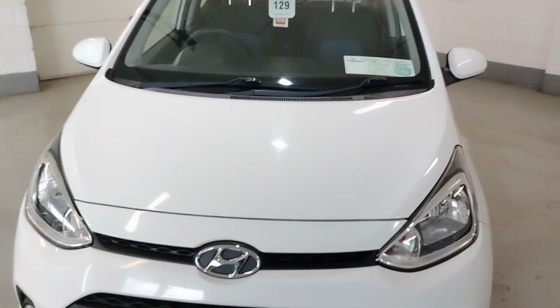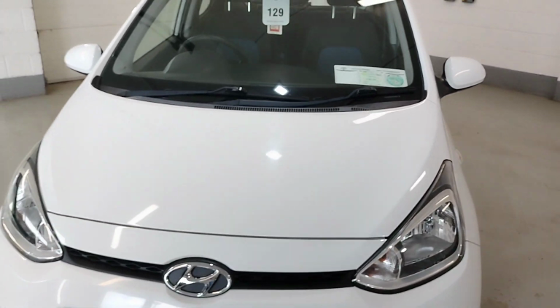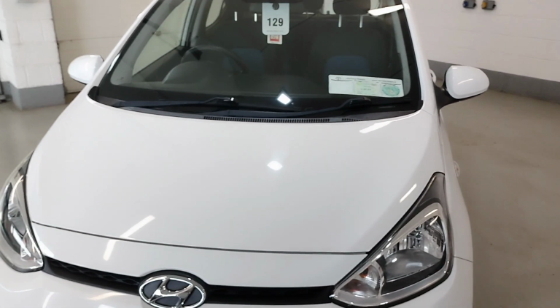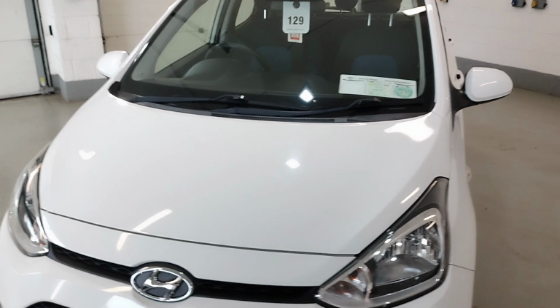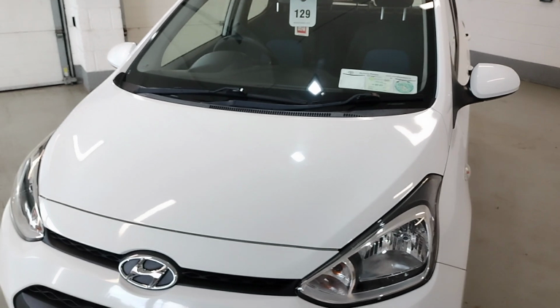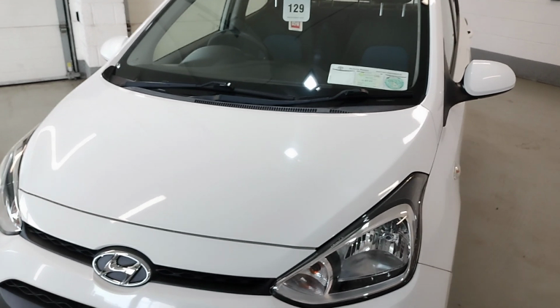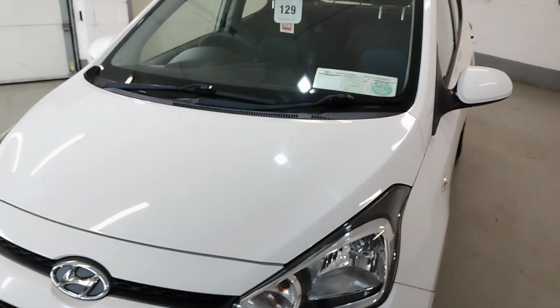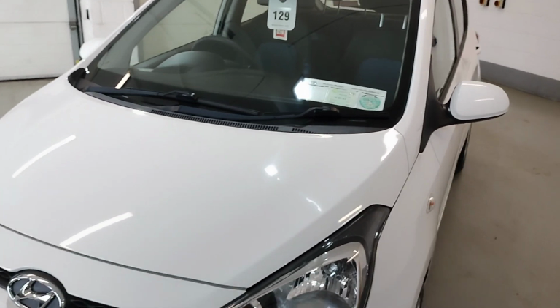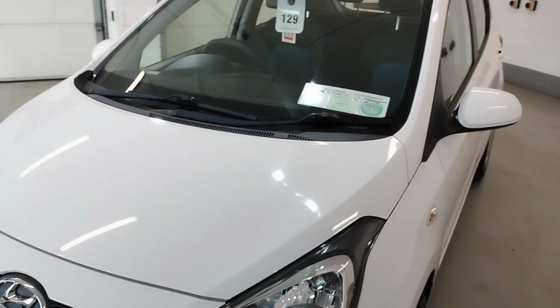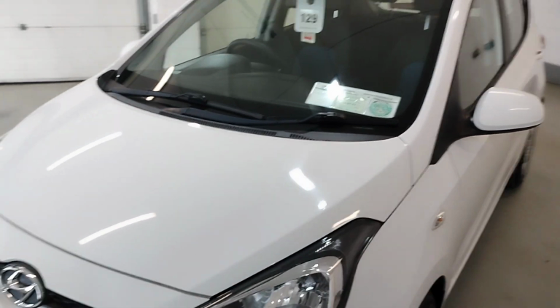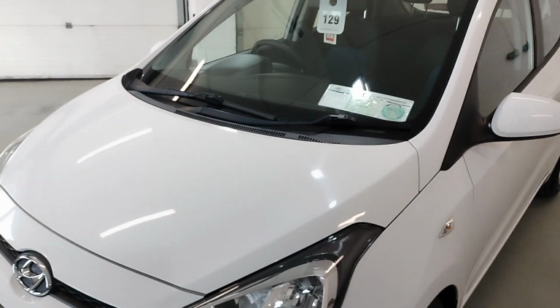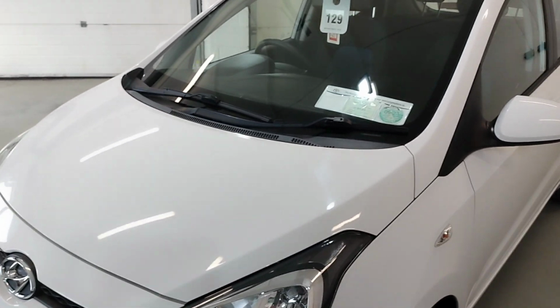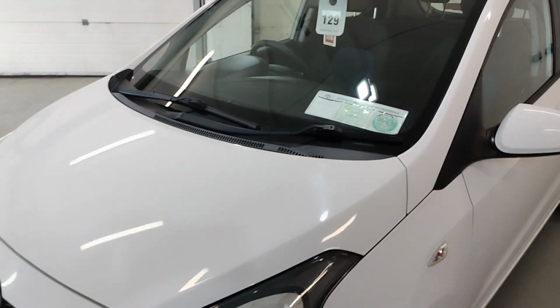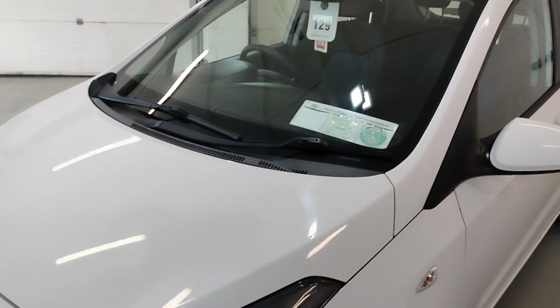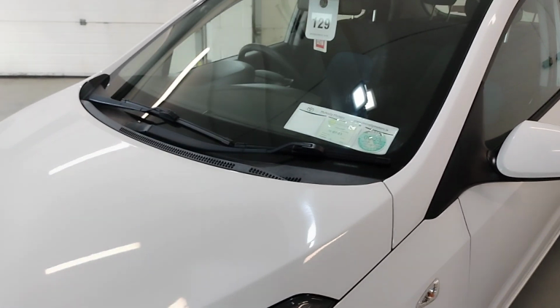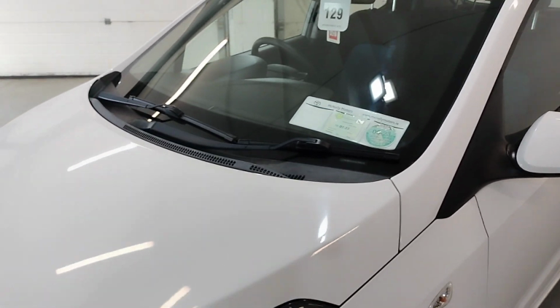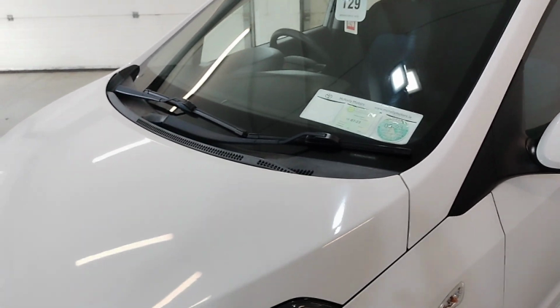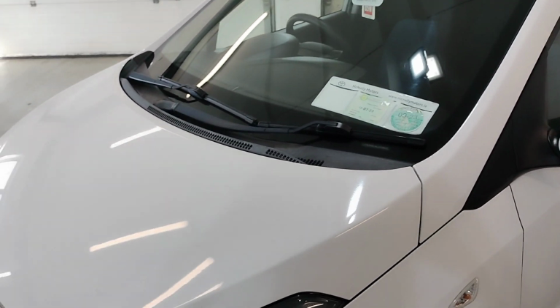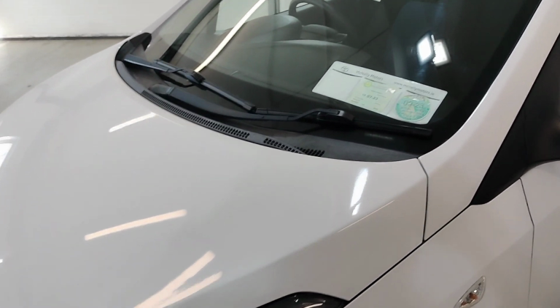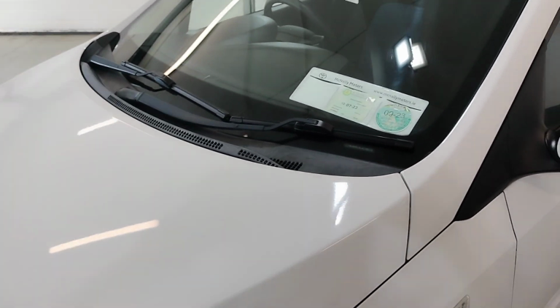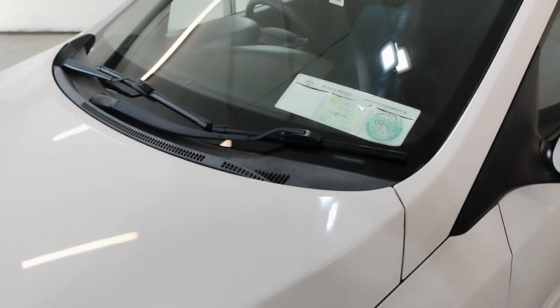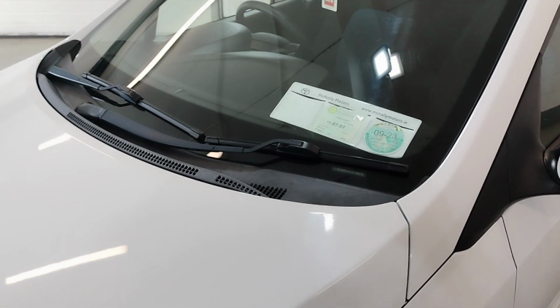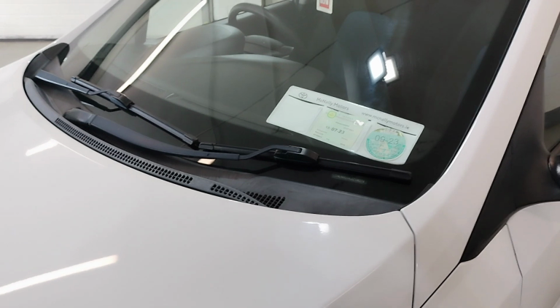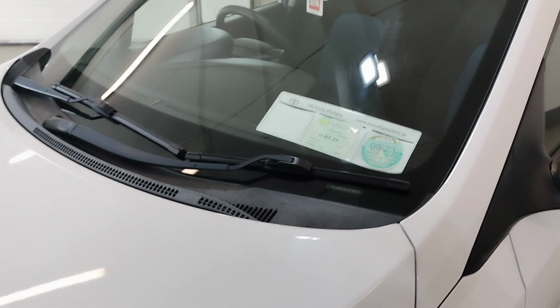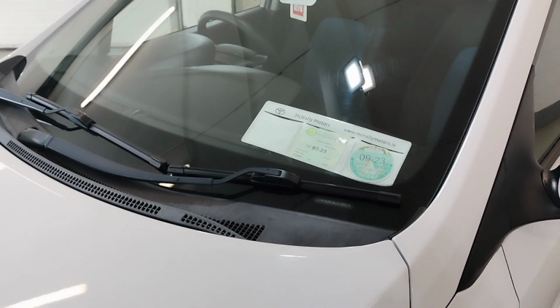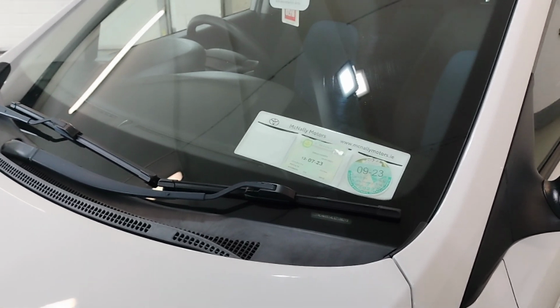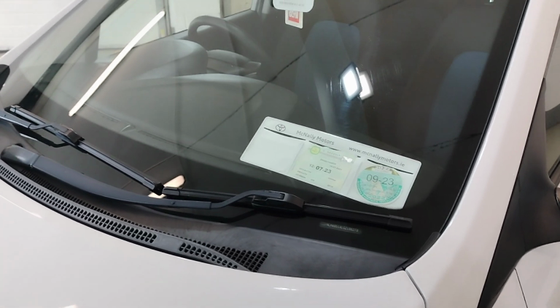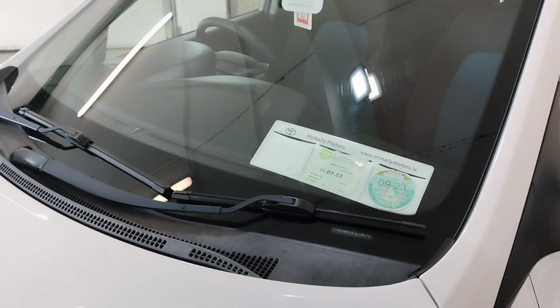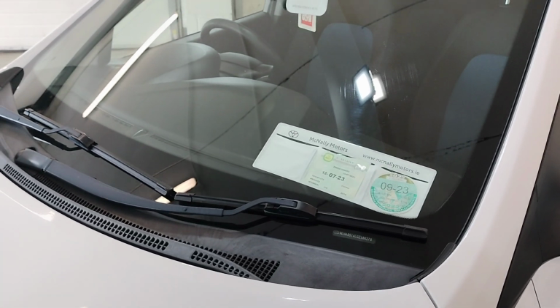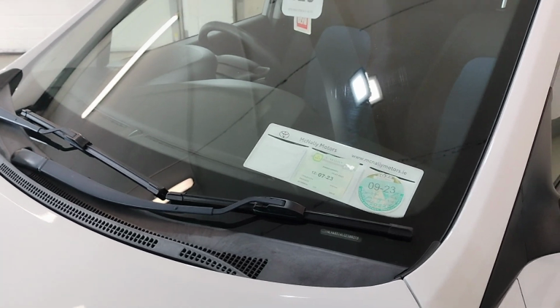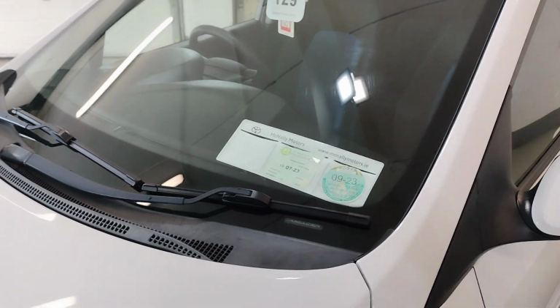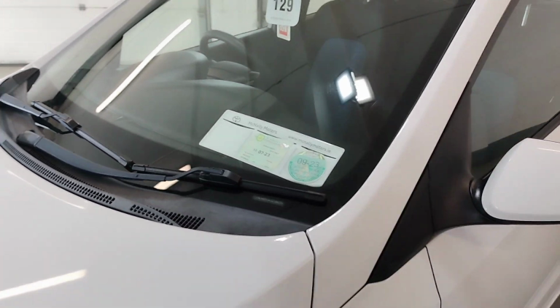This car is taxed and tested — taxed in September, road tax over €190 a year, and tested until July.